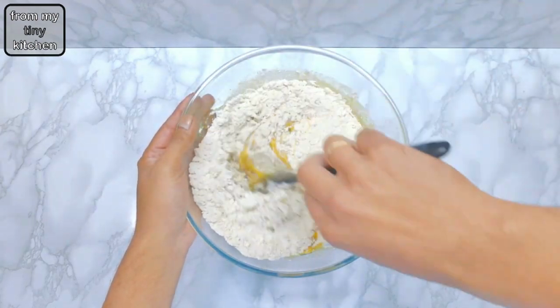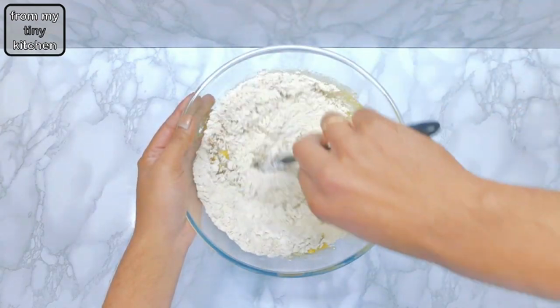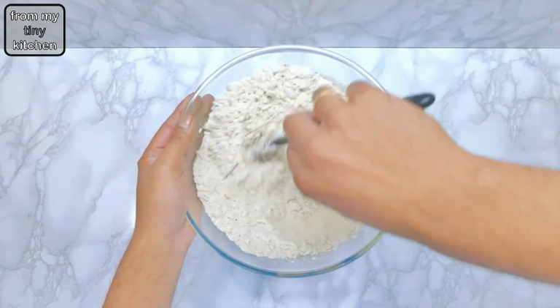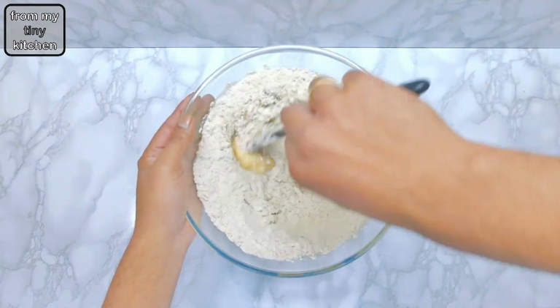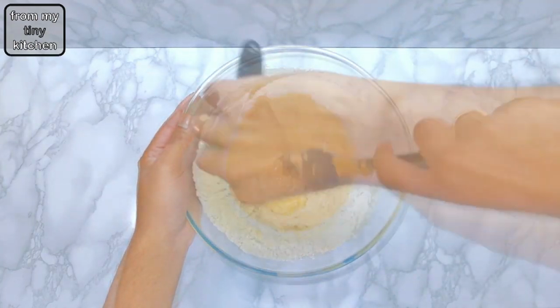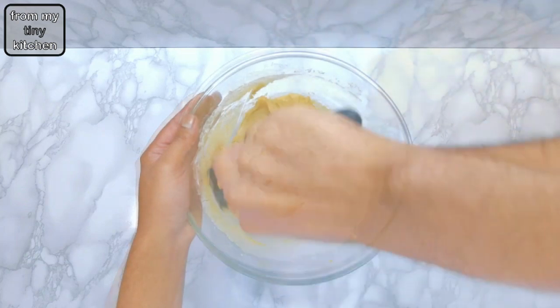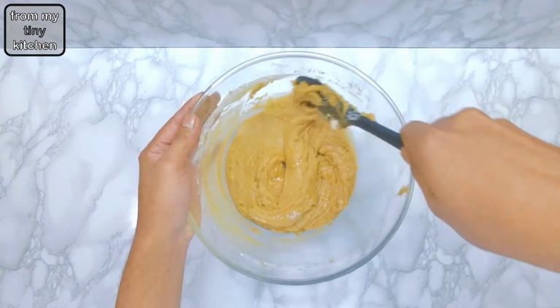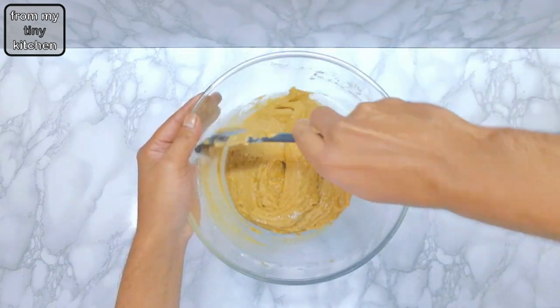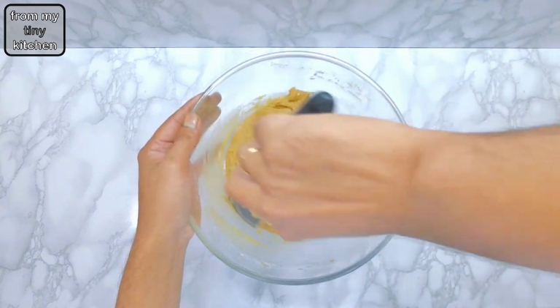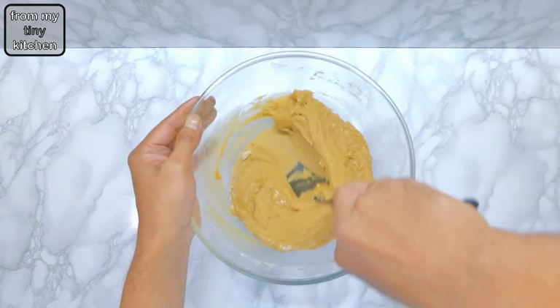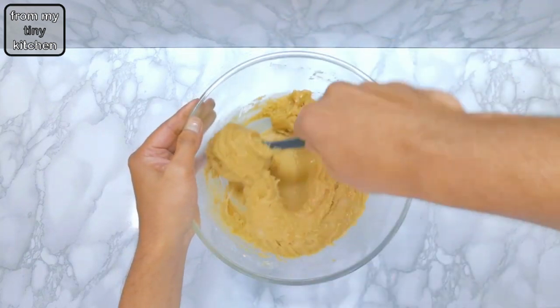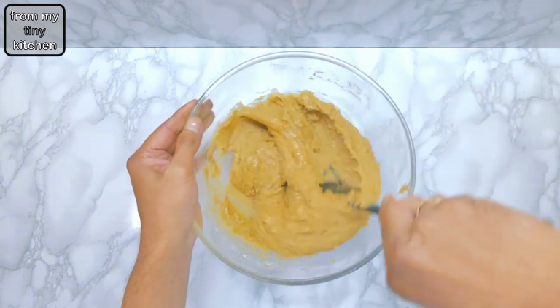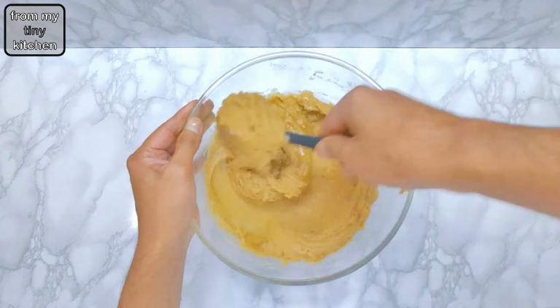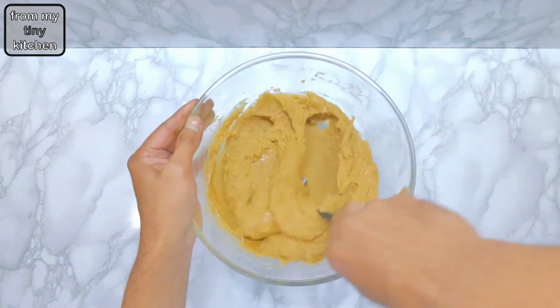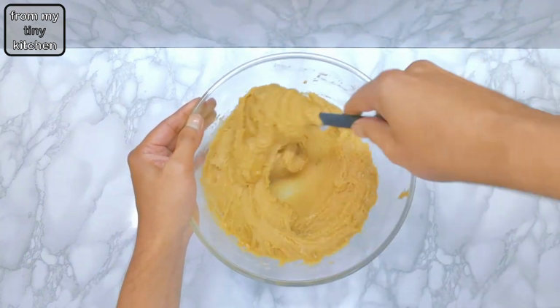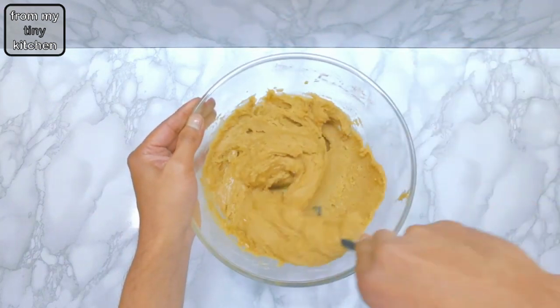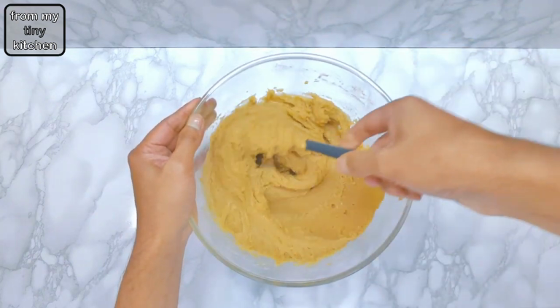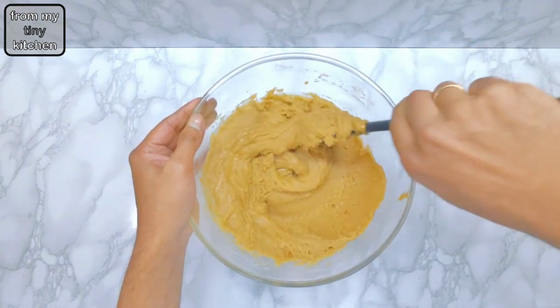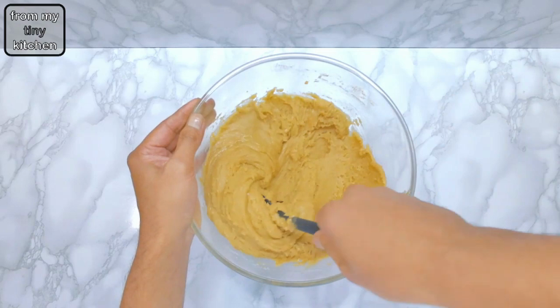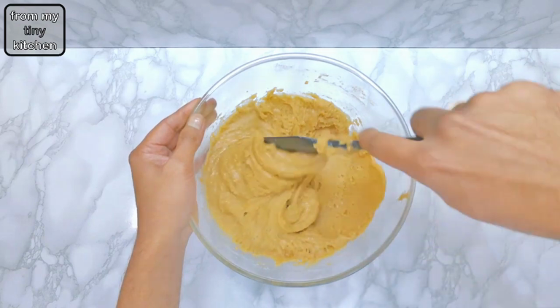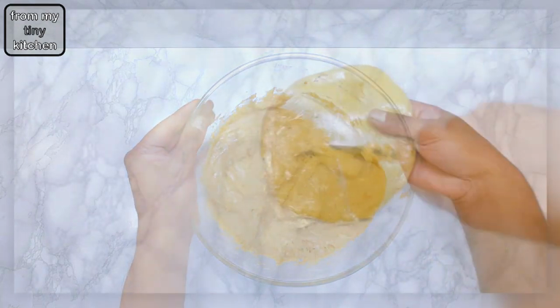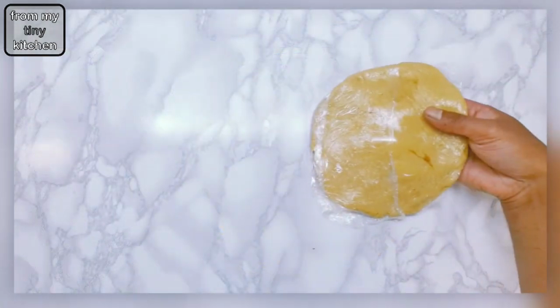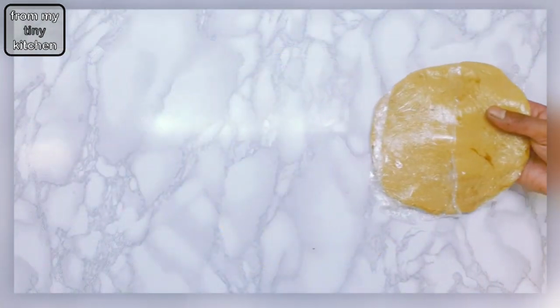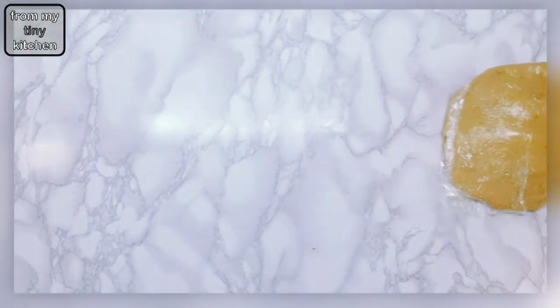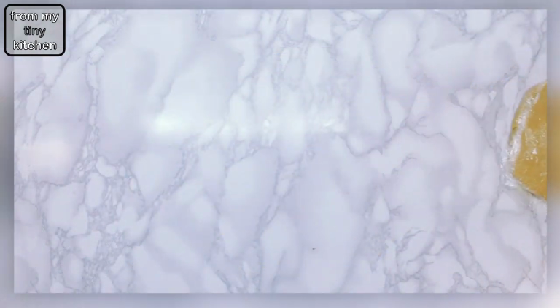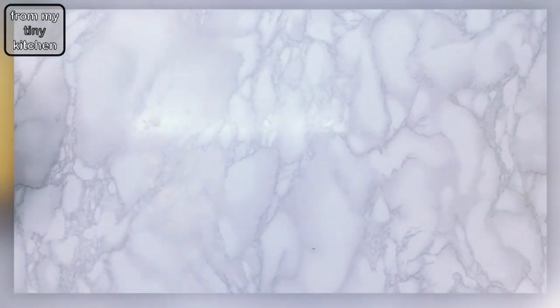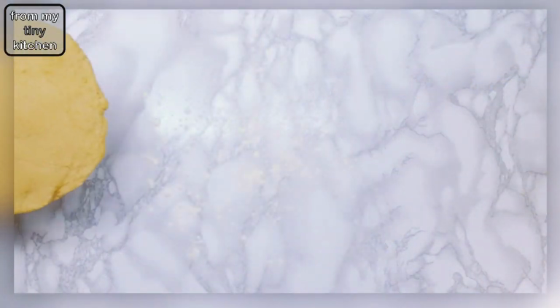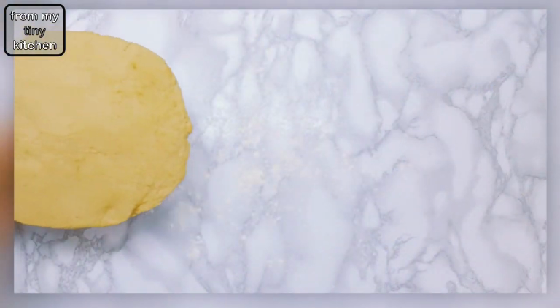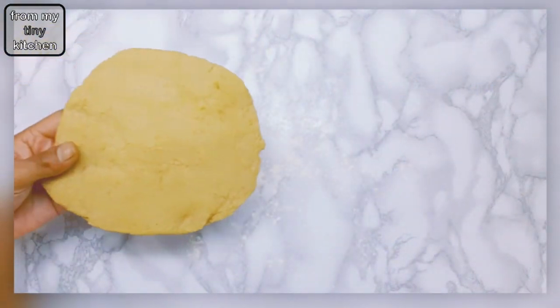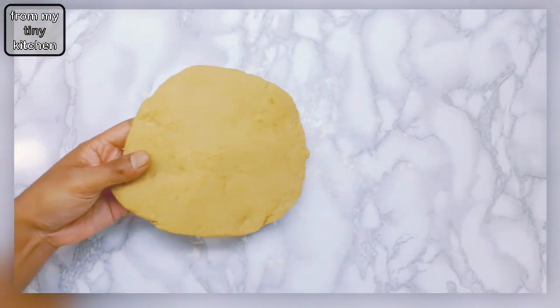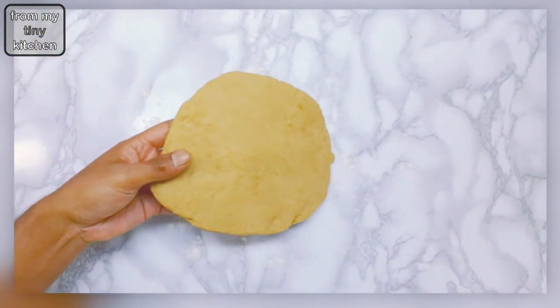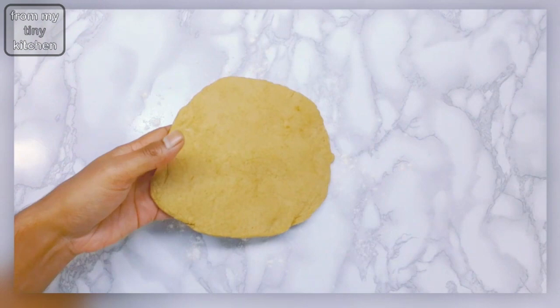Divide the dough into two, wrap in cling film, and refrigerate for a few minutes to firm up before use. On a lightly floured surface, roll out to approximately 5mm thick and cut out desired shapes.